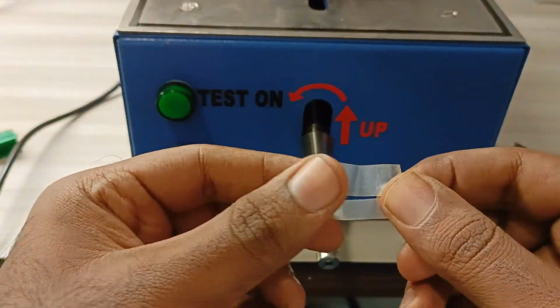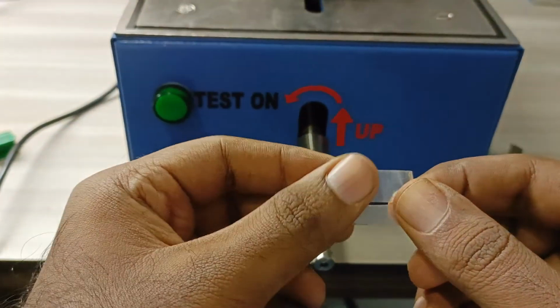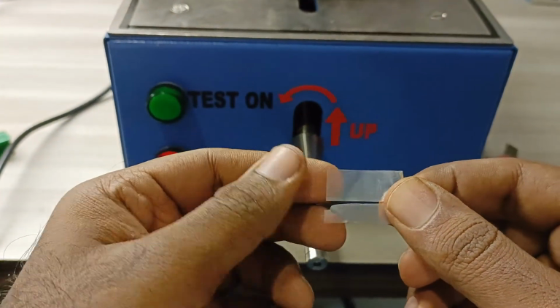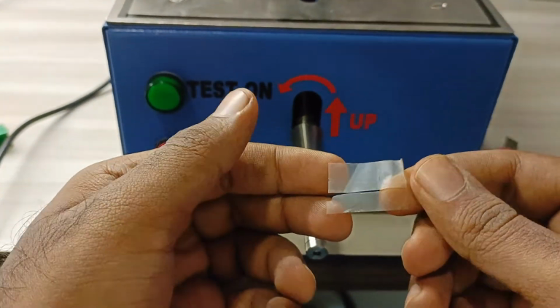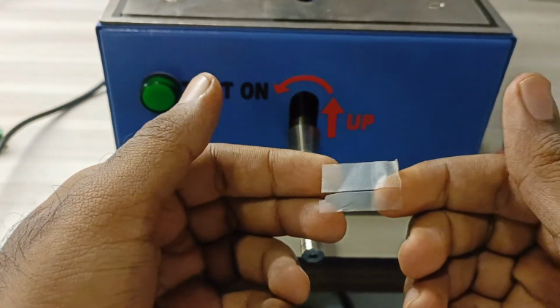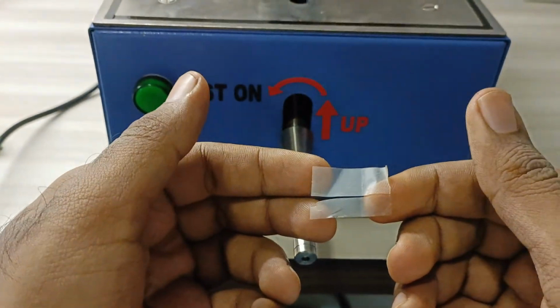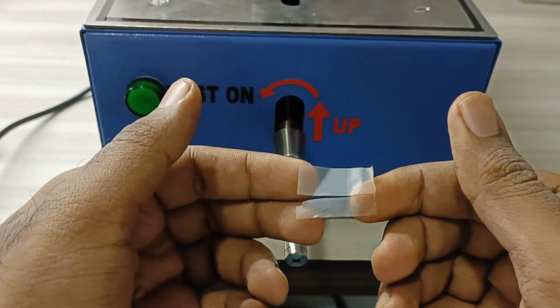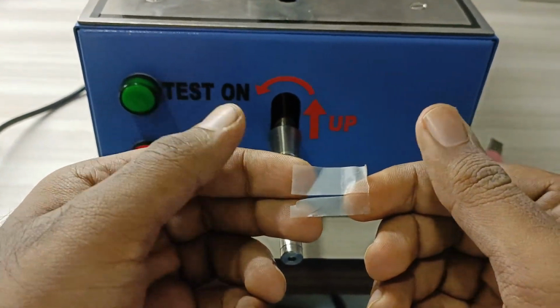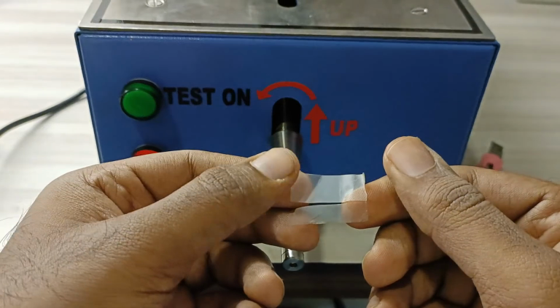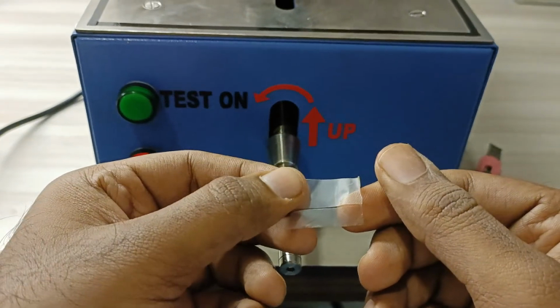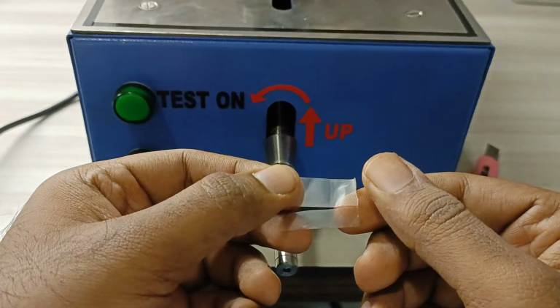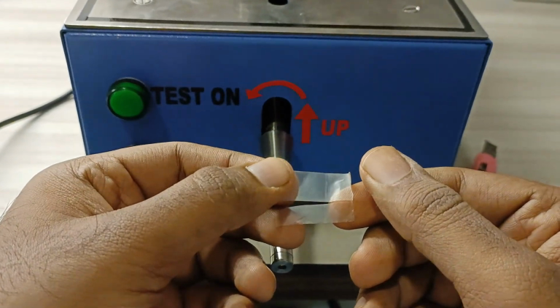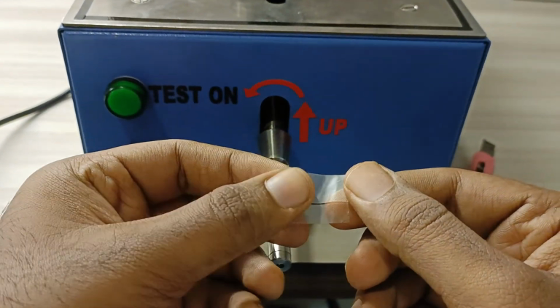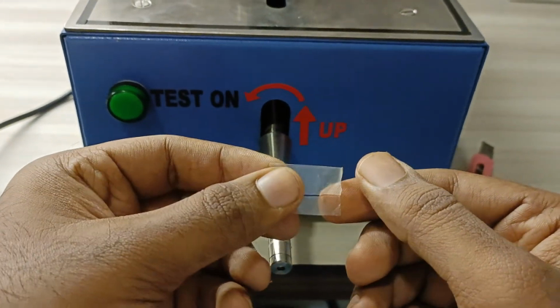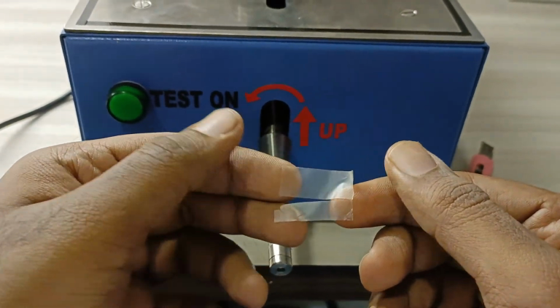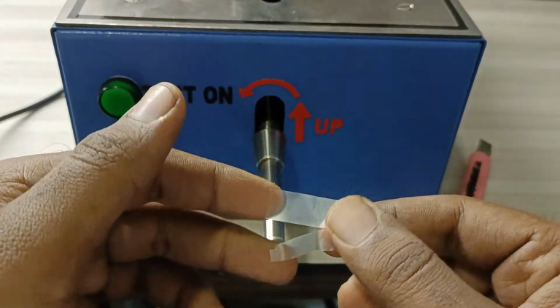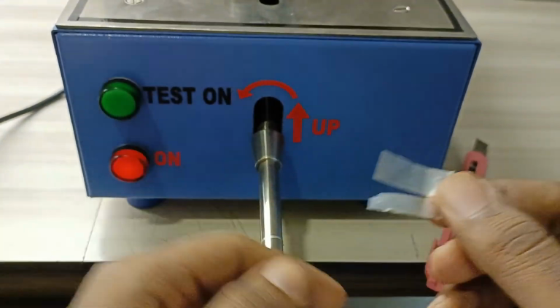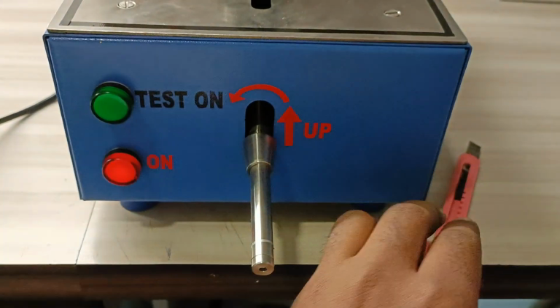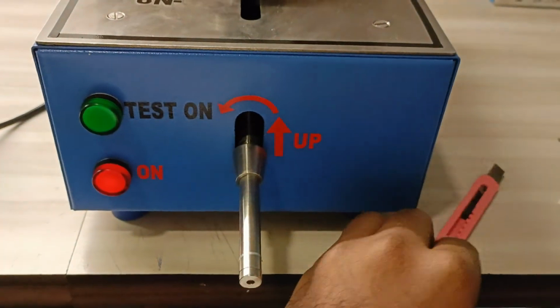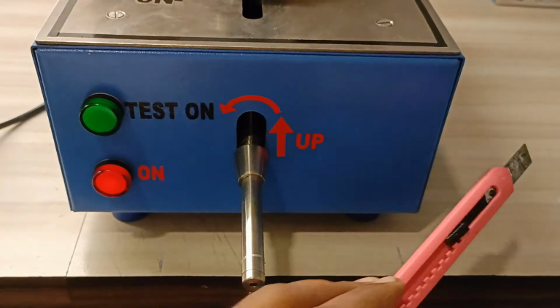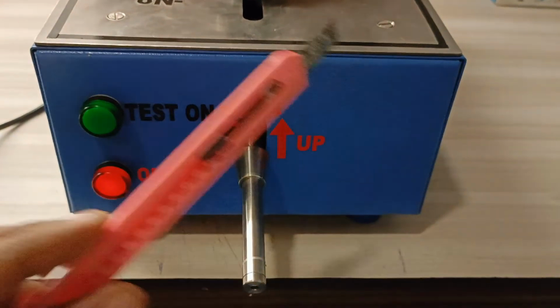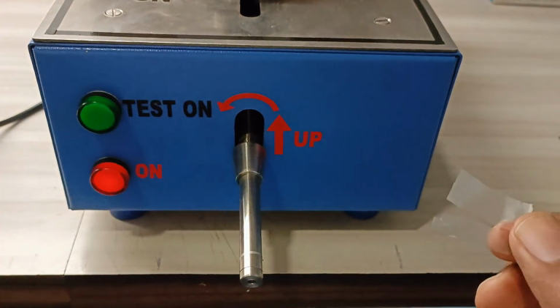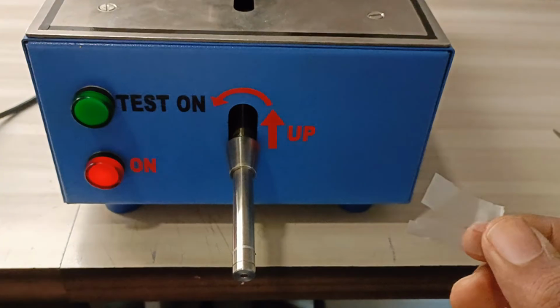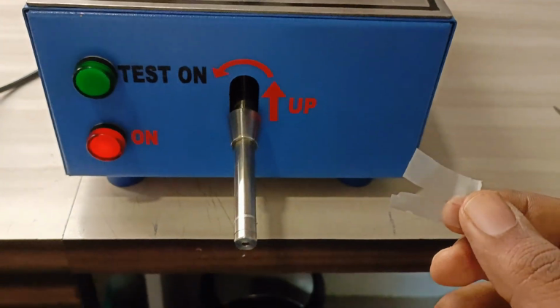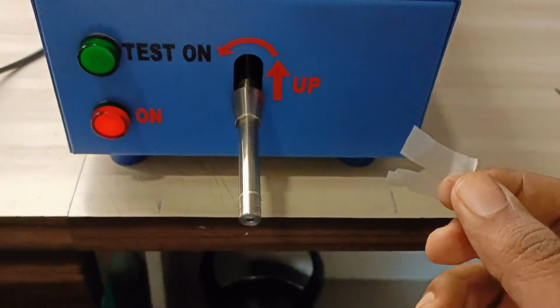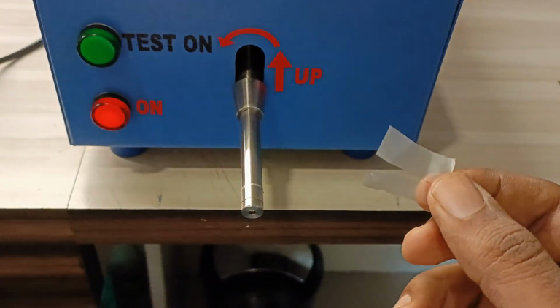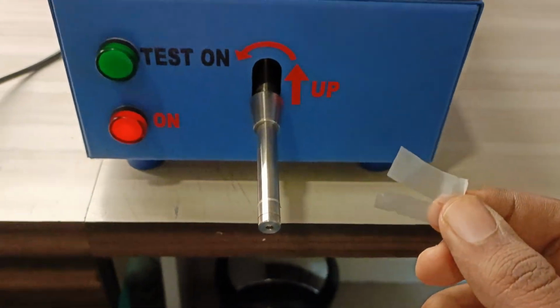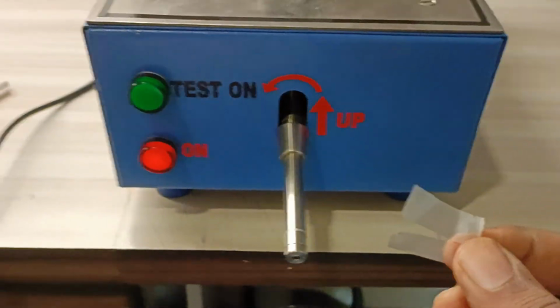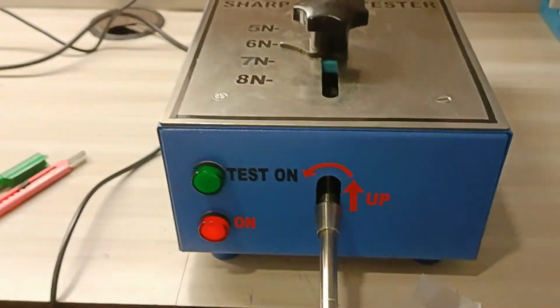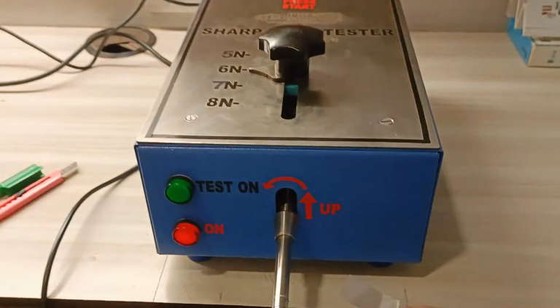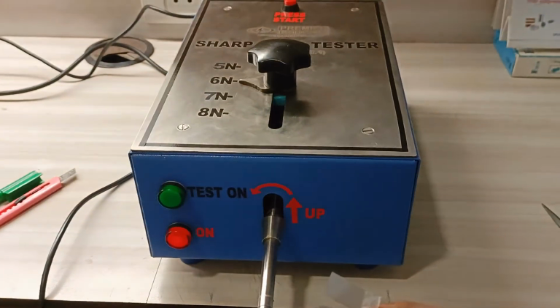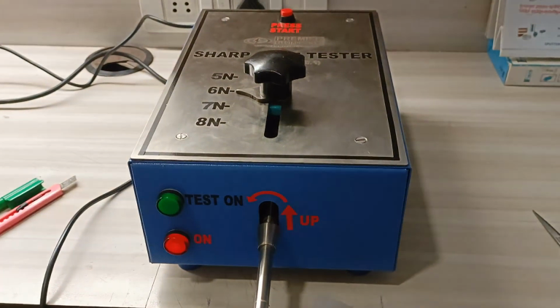Since the cut is more than 50% of the tape size, it is a potentially dangerous toy to be used by kids. So this is how we use the sharp edge tester.